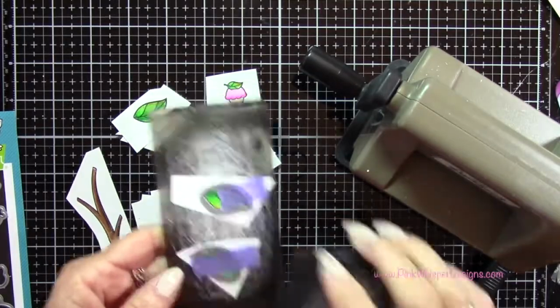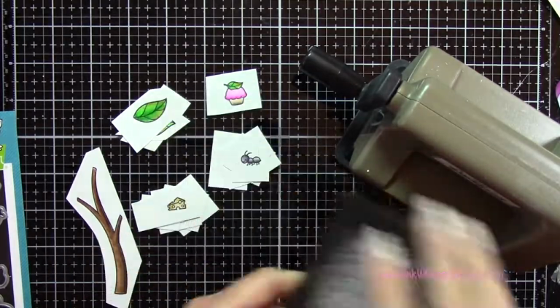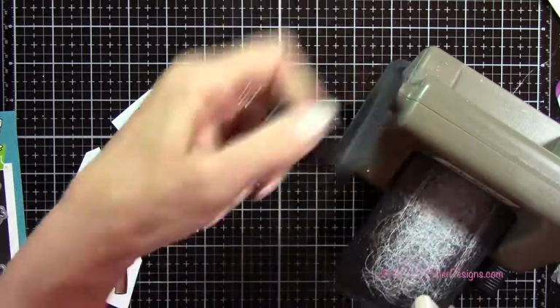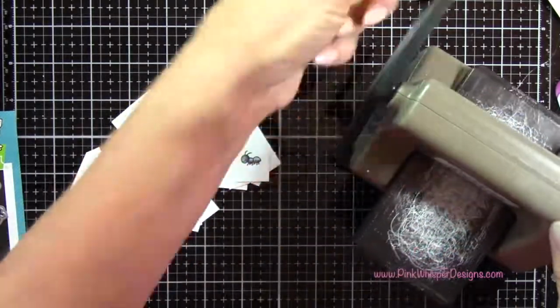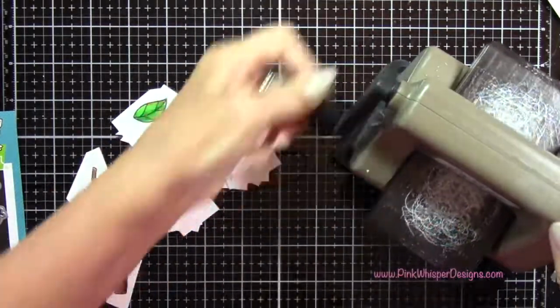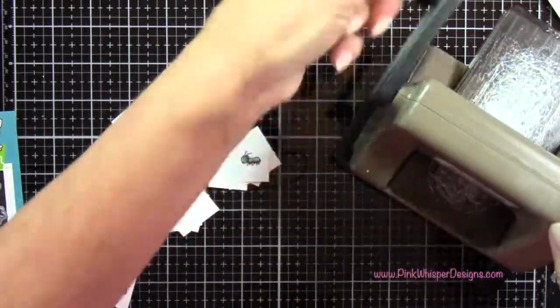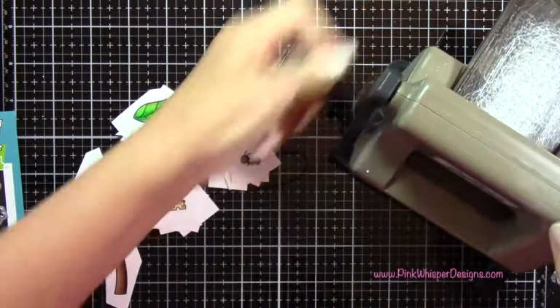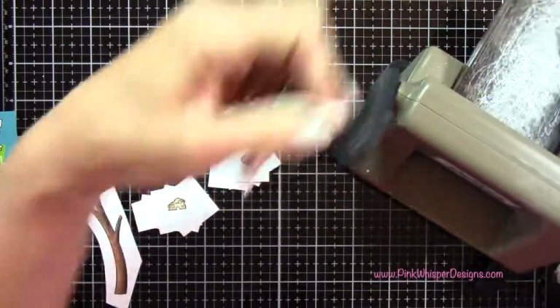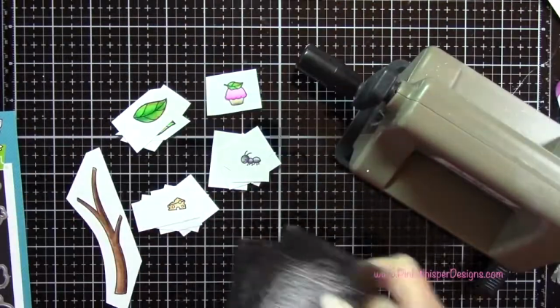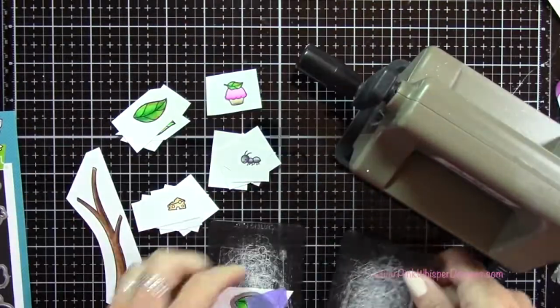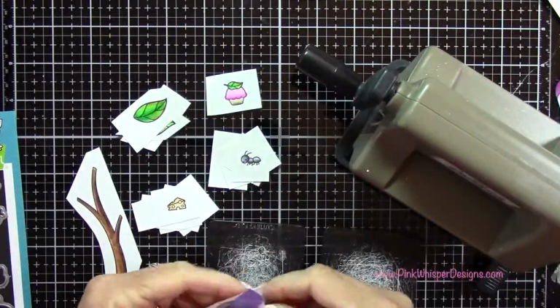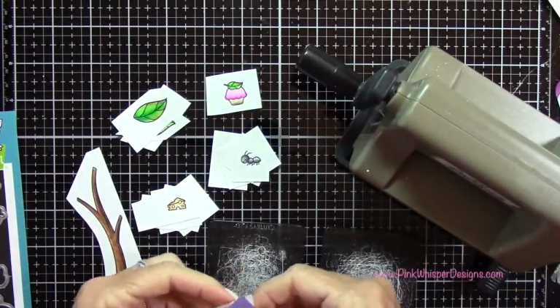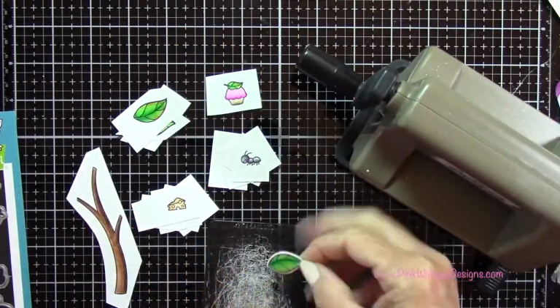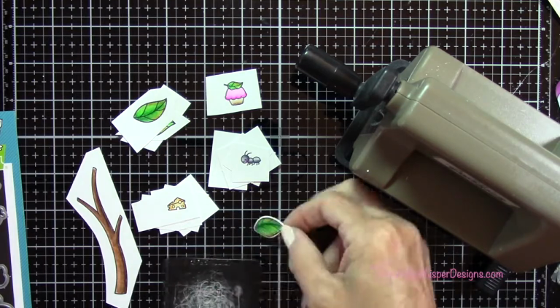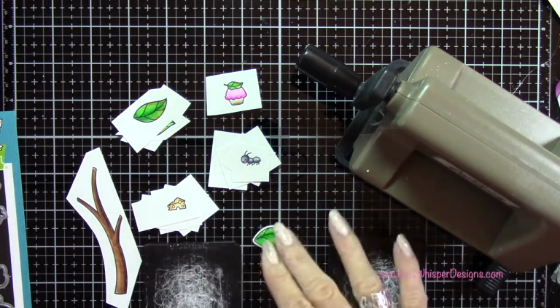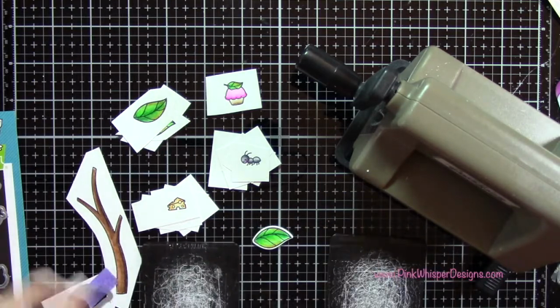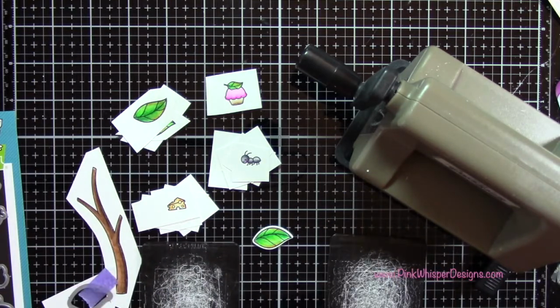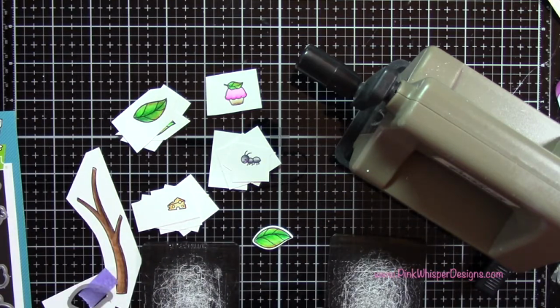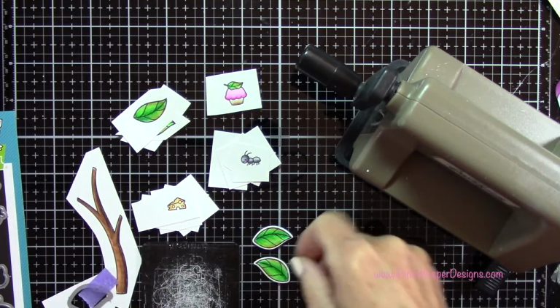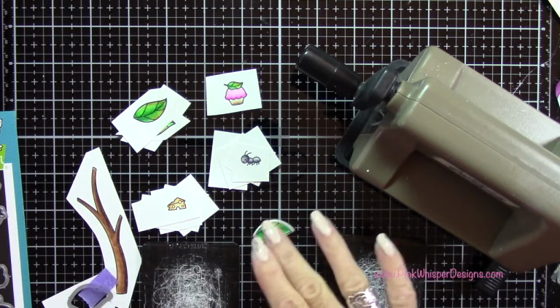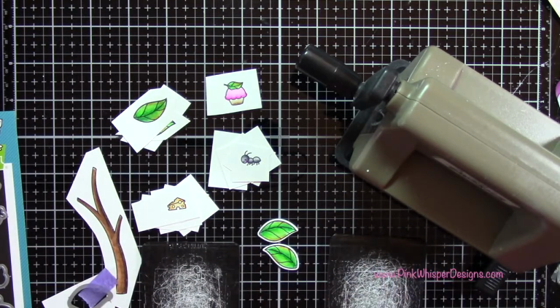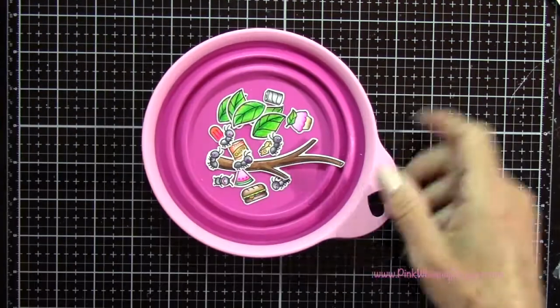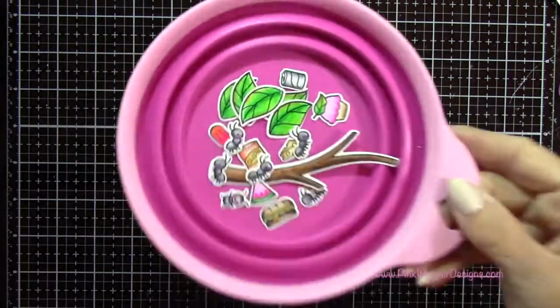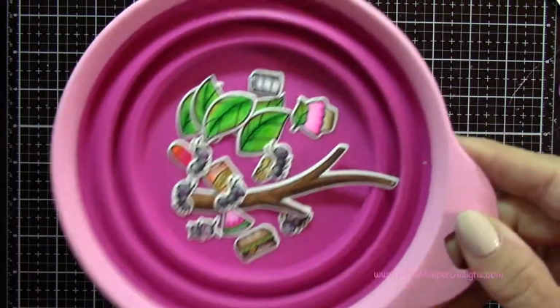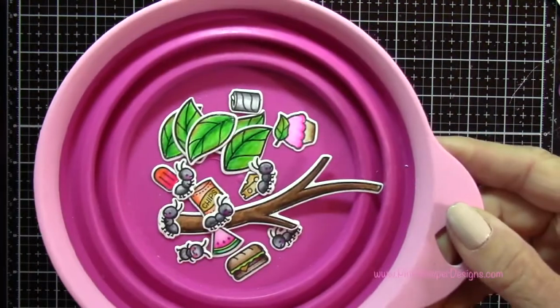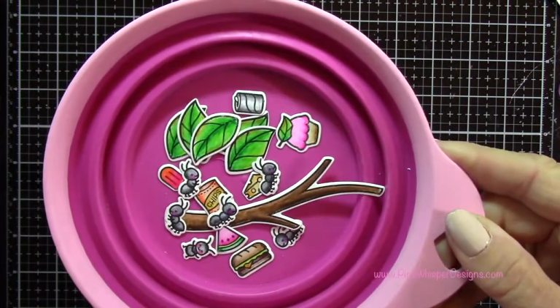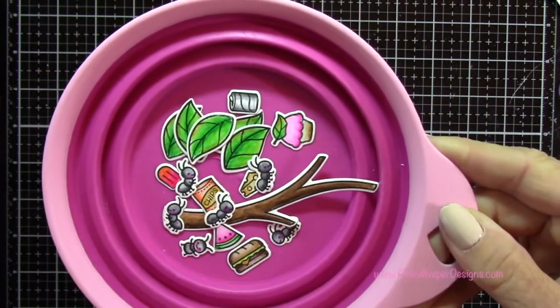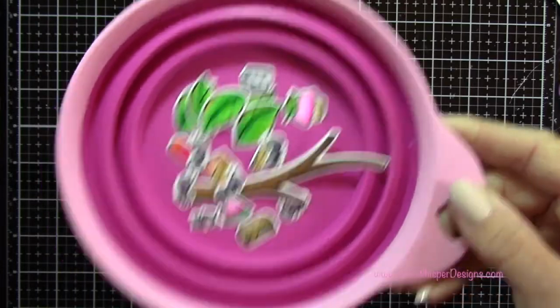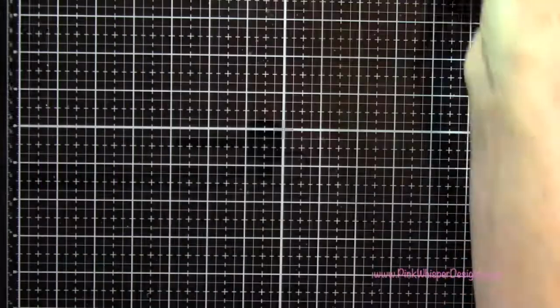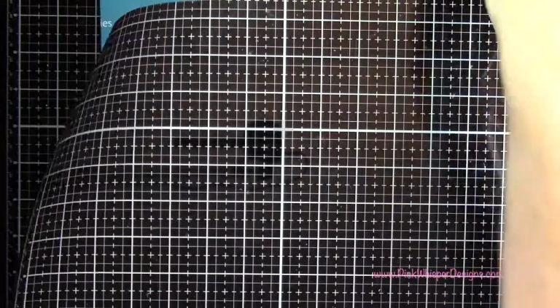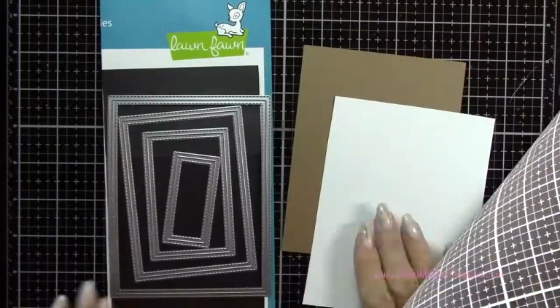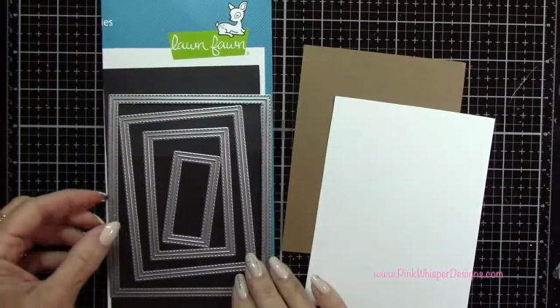I've attached the coordinating dies with a little bit of purple tape and I'm going to run these through my Sizzix Sidekick machine. I went ahead and did that and I have all my little pieces cut out here.